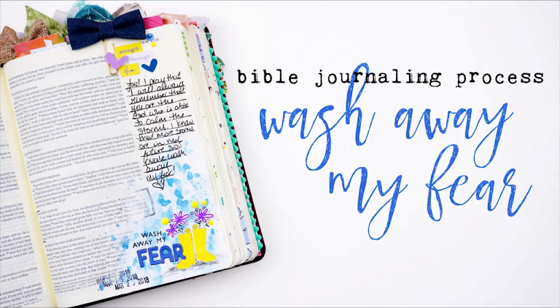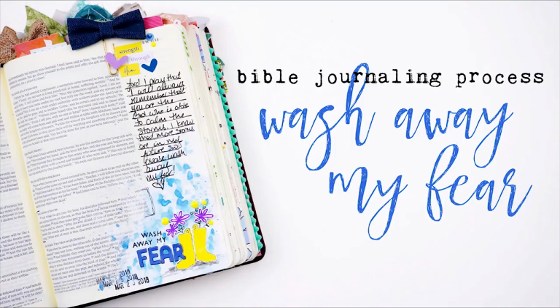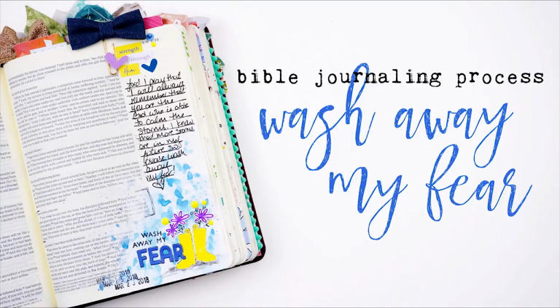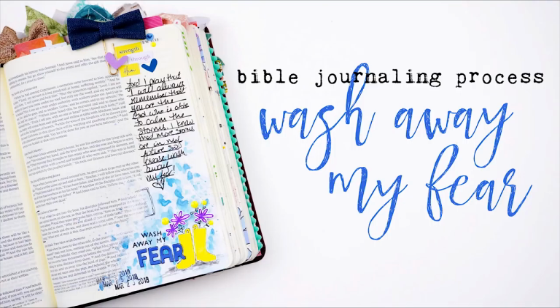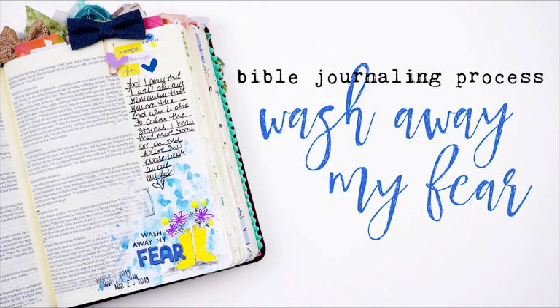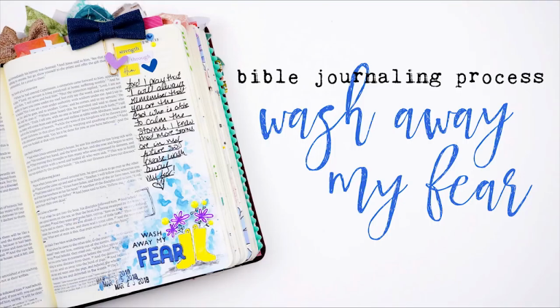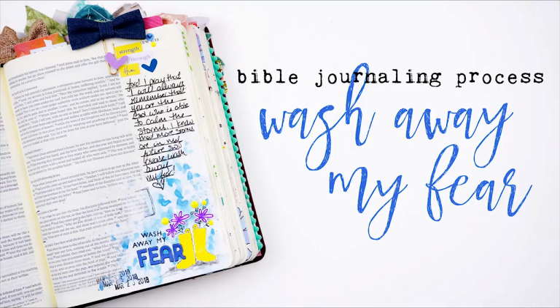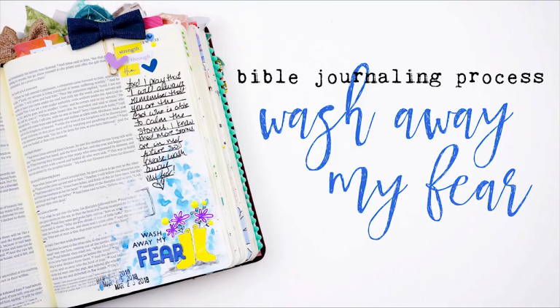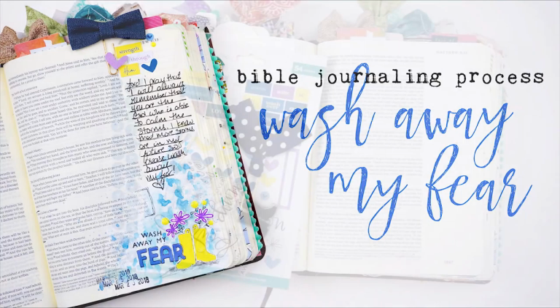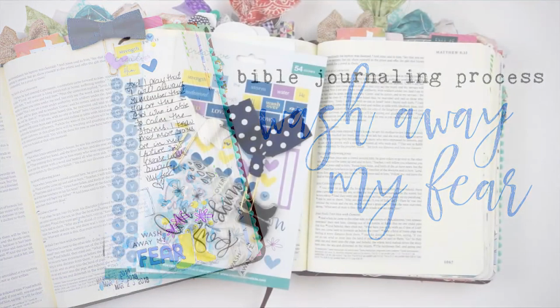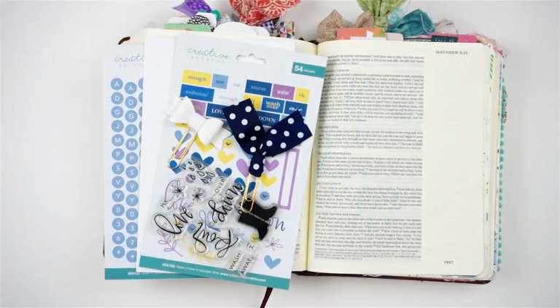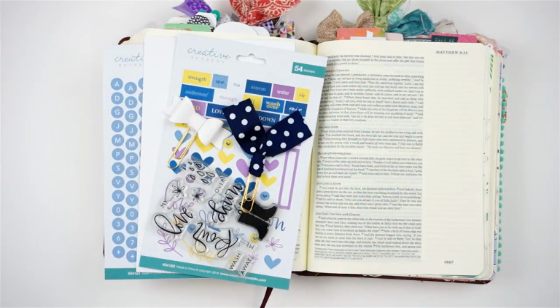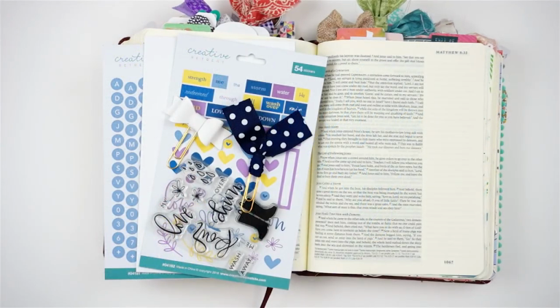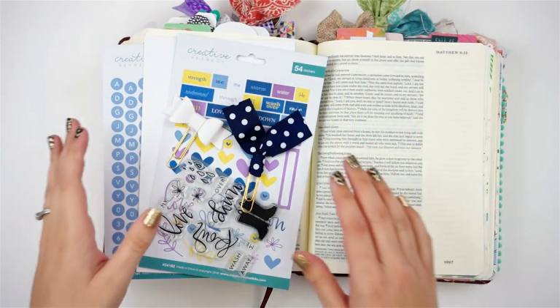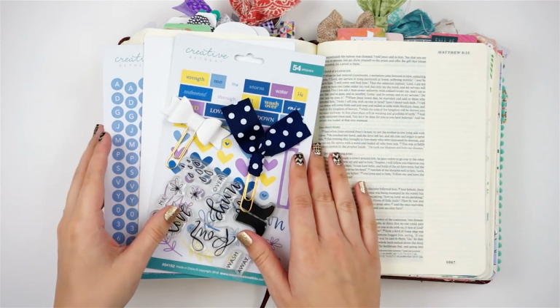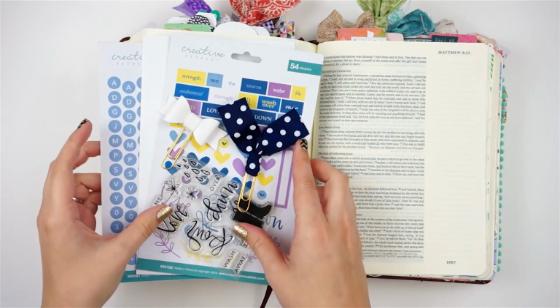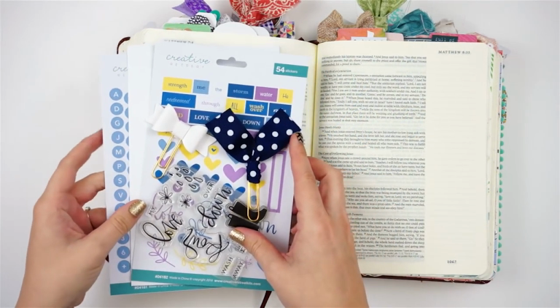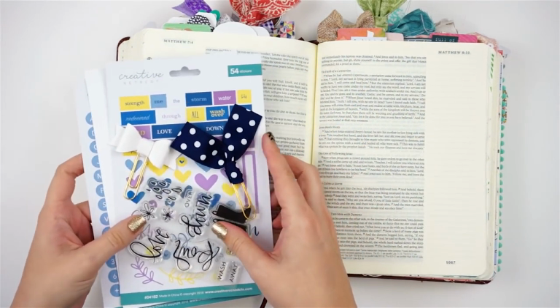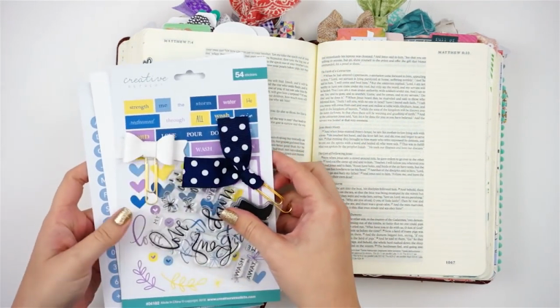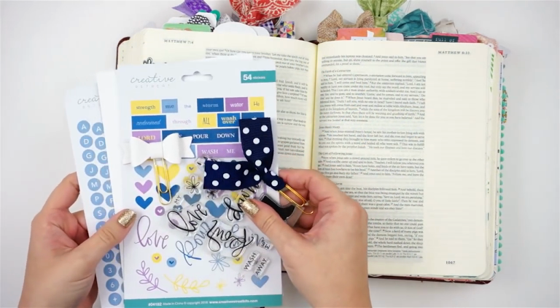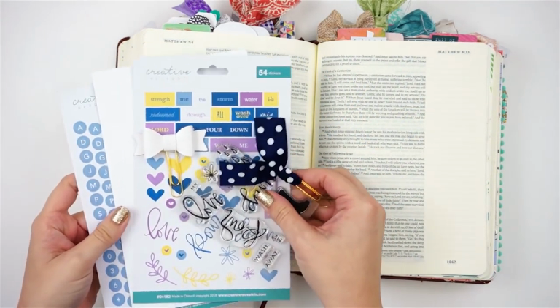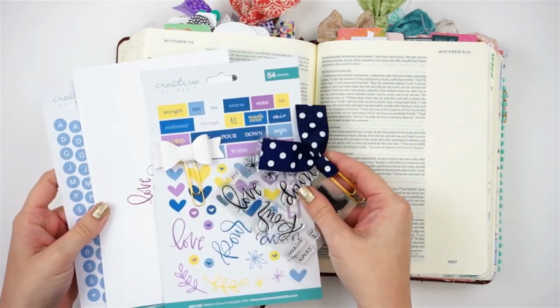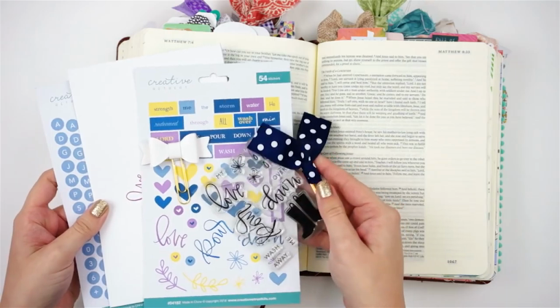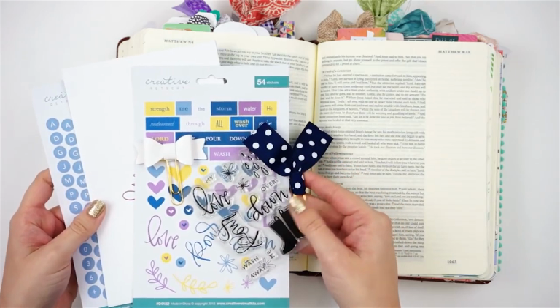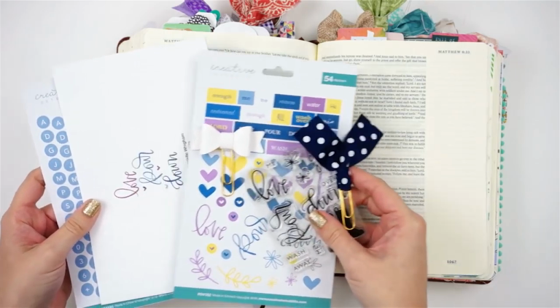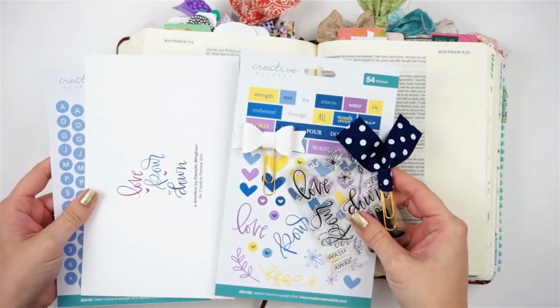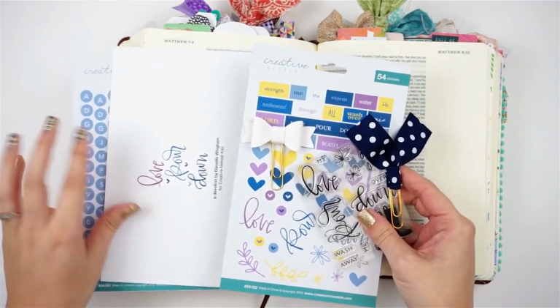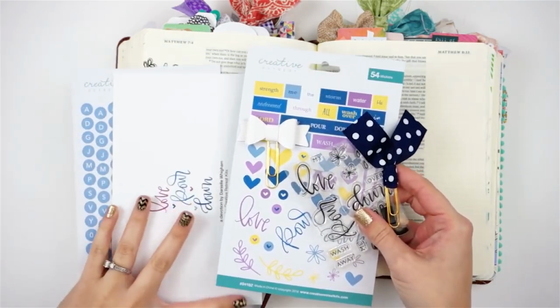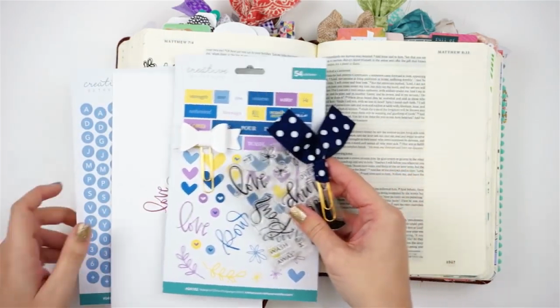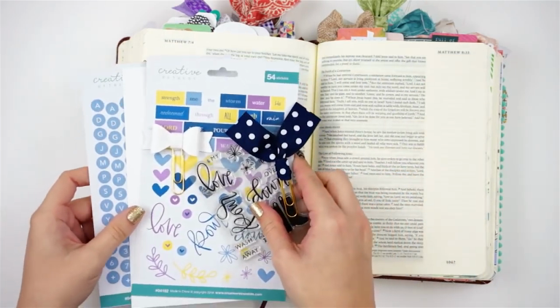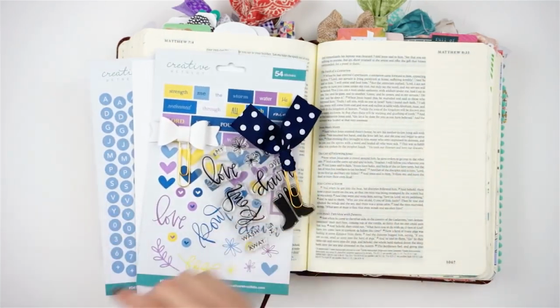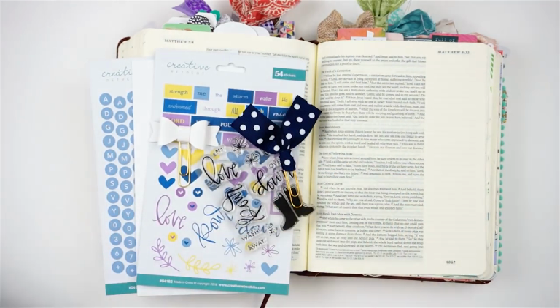Hello everyone, it's Lindsay and today I am journaling in my Bible with the April Faith Art Box from Creative Retreat Kits. Here is the kit. If you want to see an unboxing of the kit and everything that's included, you can check out my unboxing video on my channel.